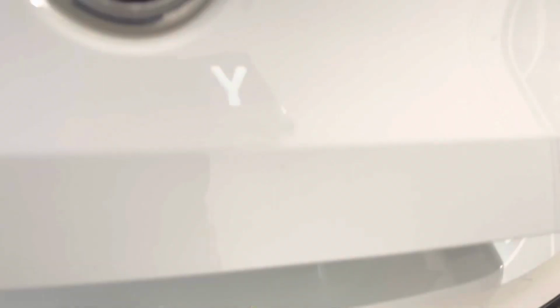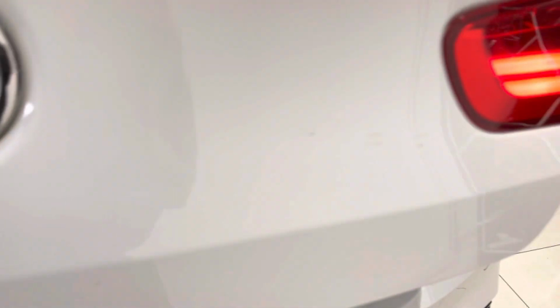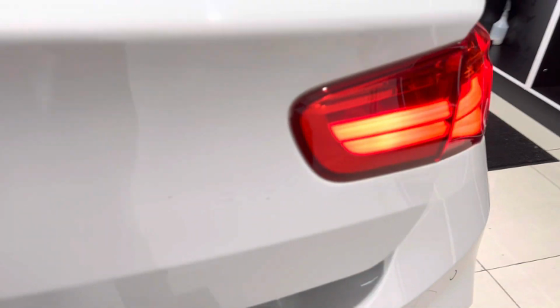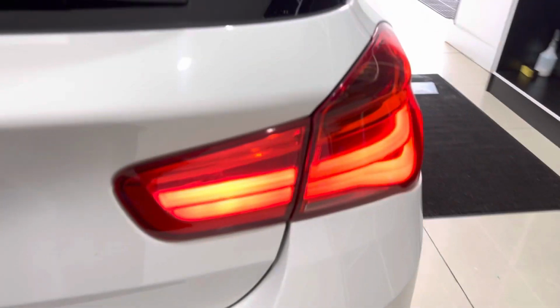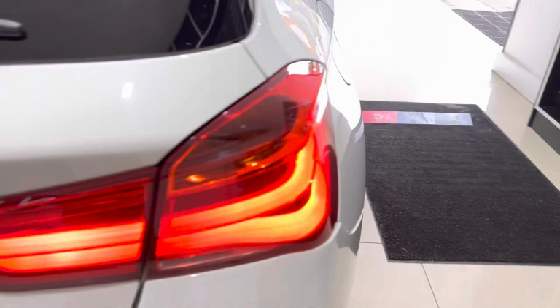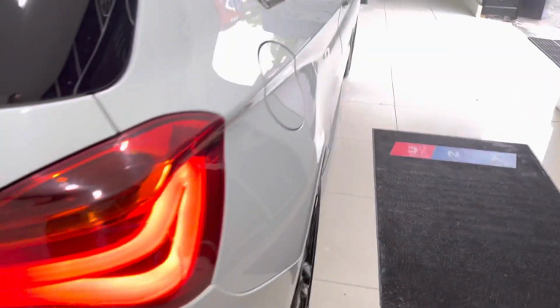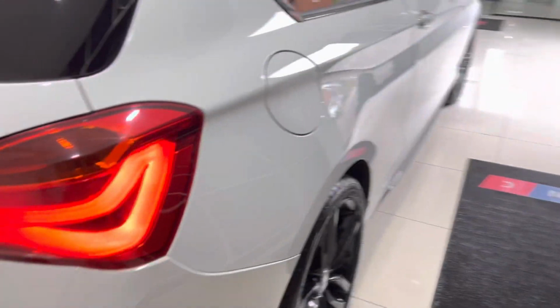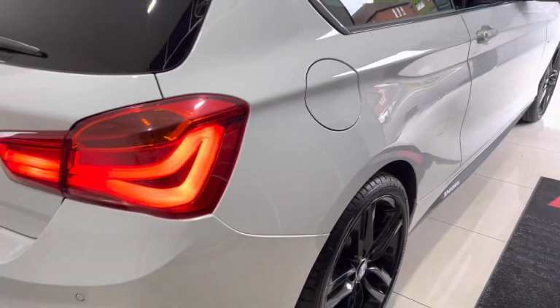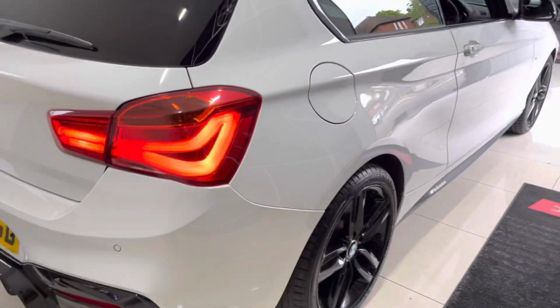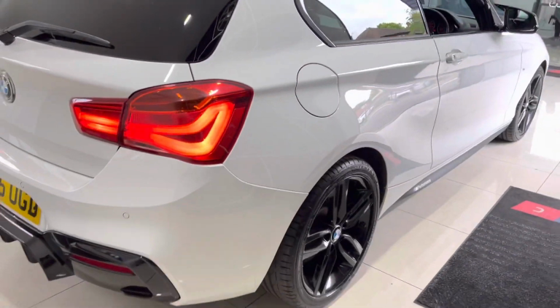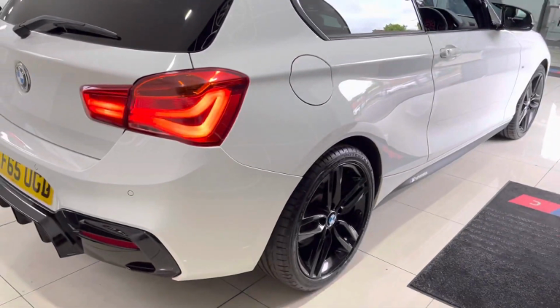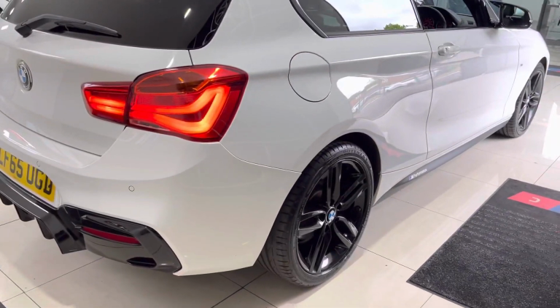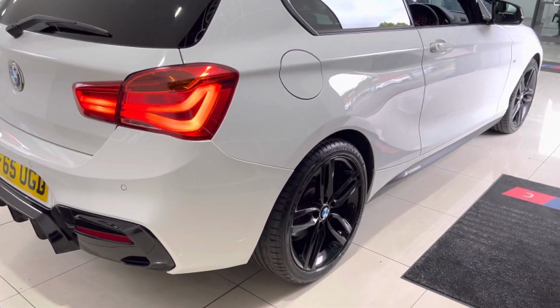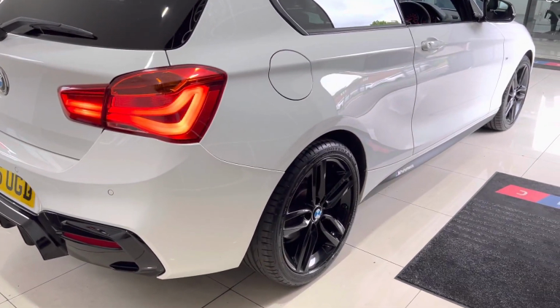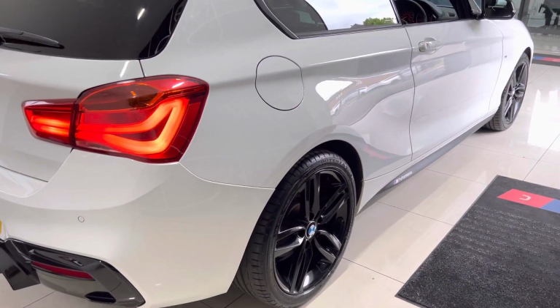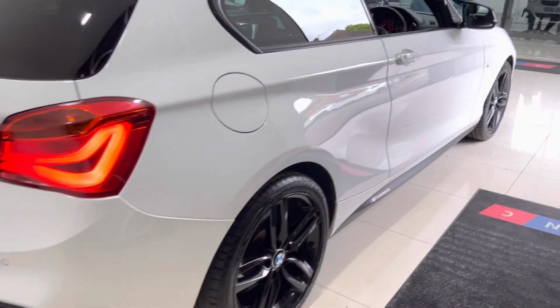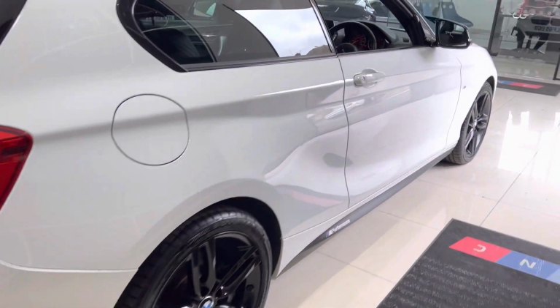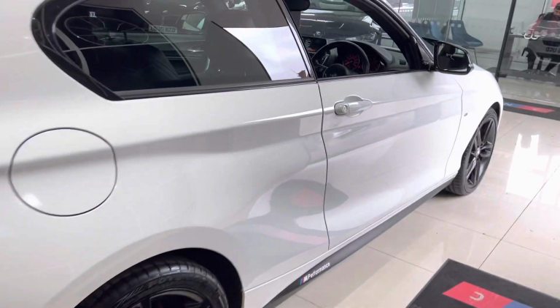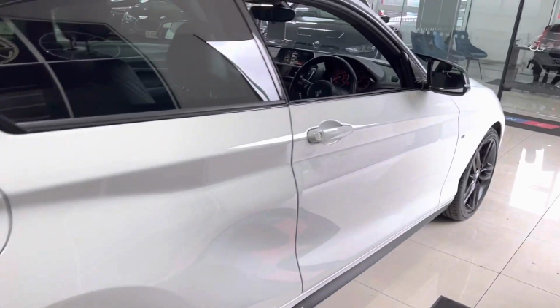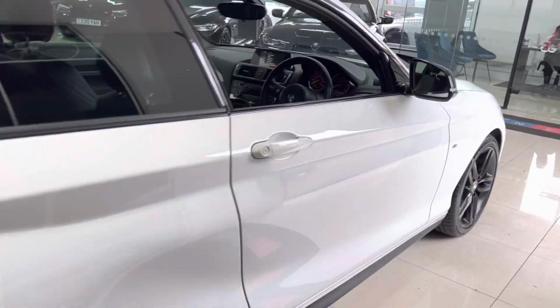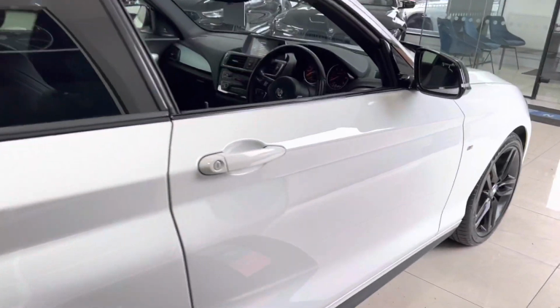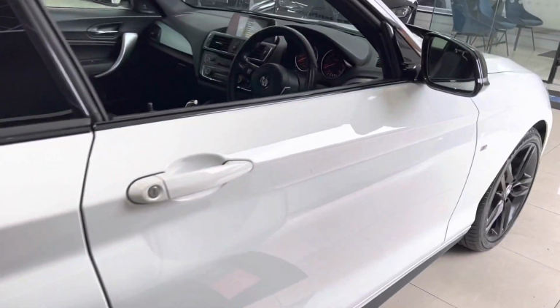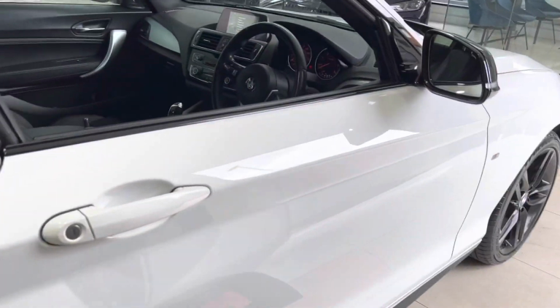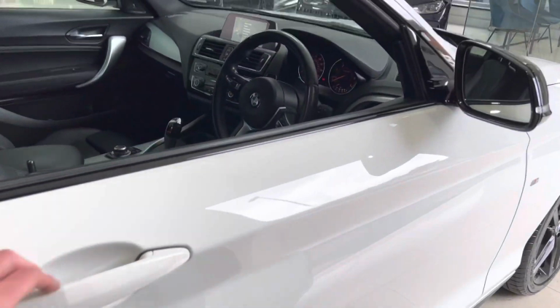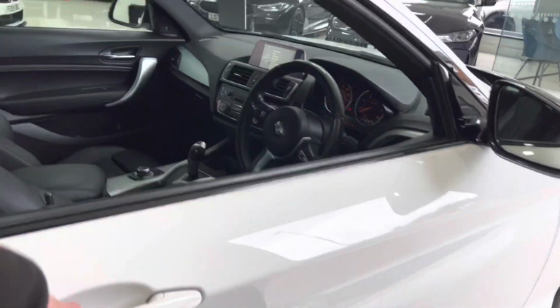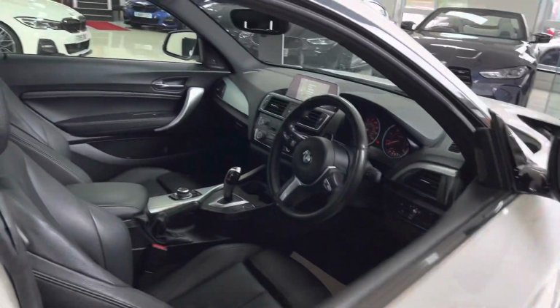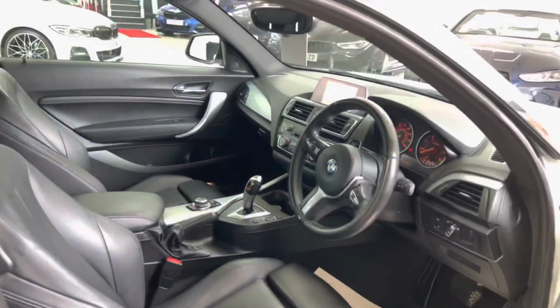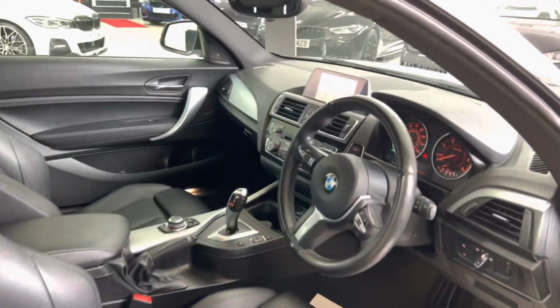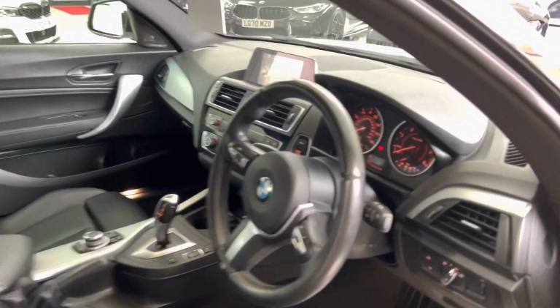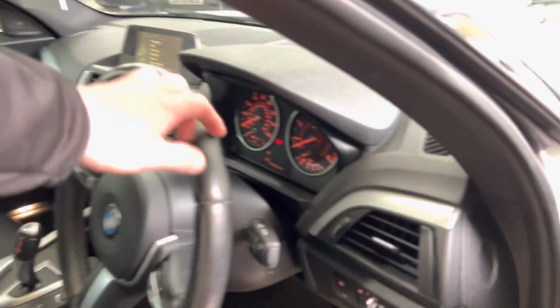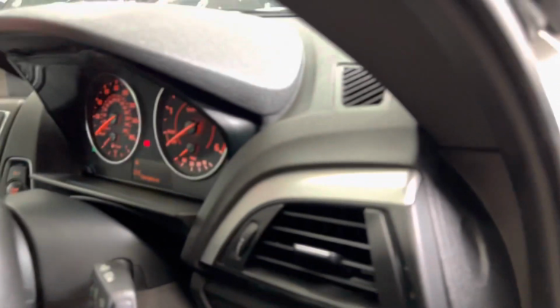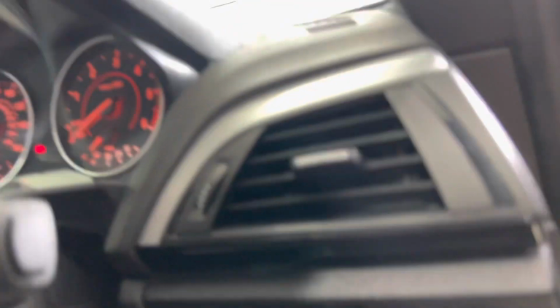Boot space is very impressive on the one series hatch, as you can see there. You can also fold the seats down should you need any more room. Around at the driver's side, everything is looking nice and neat and tidy on the Alpine White one series.